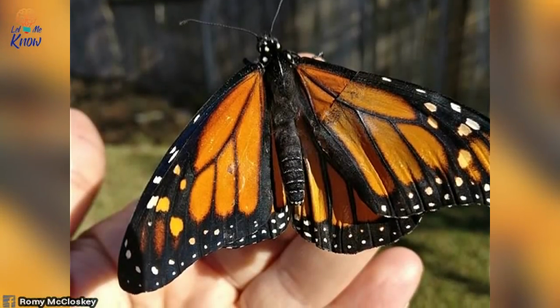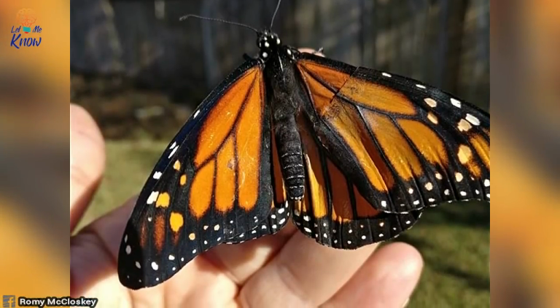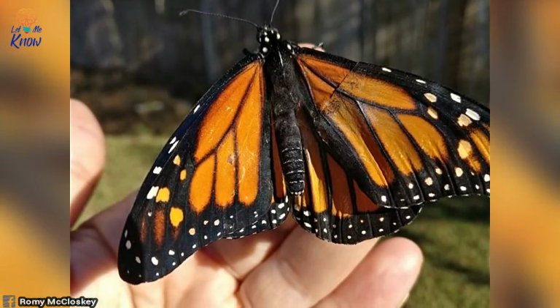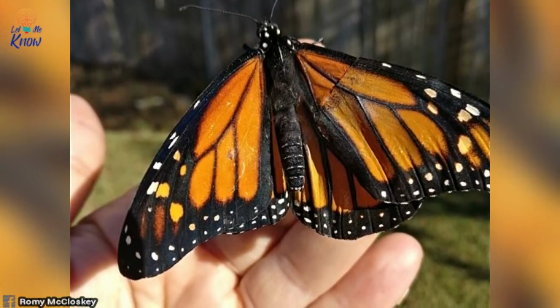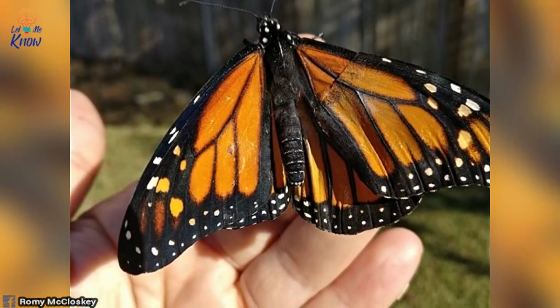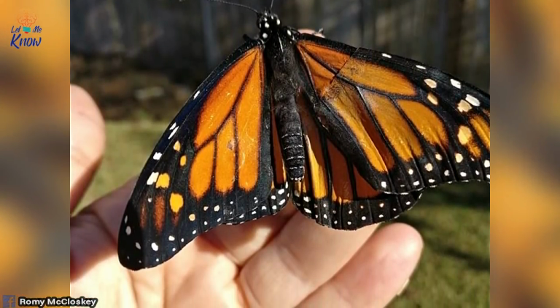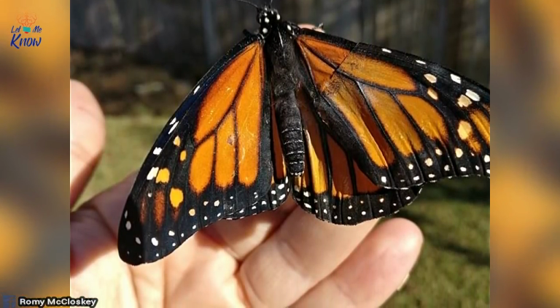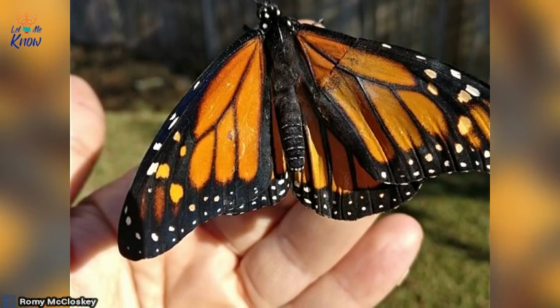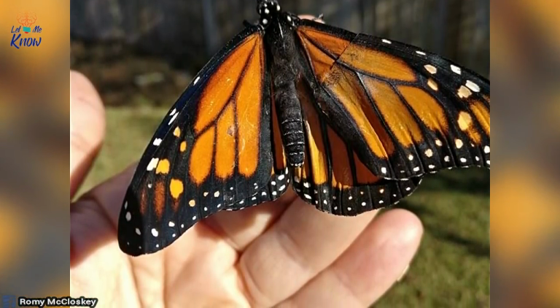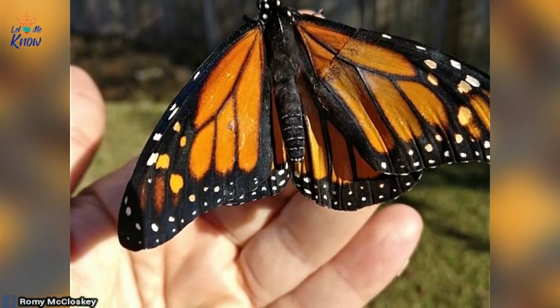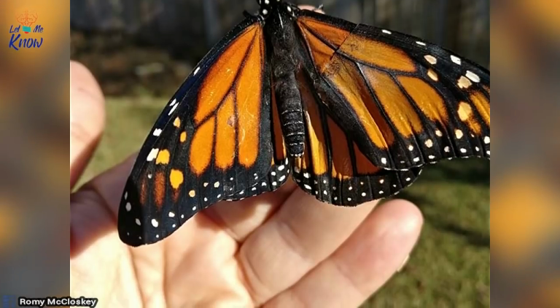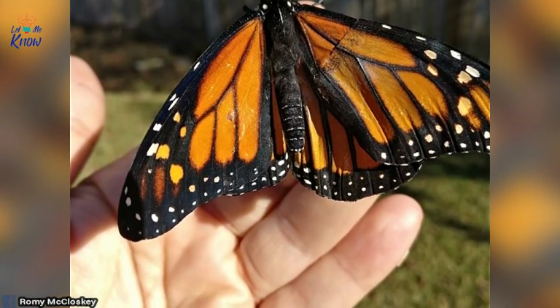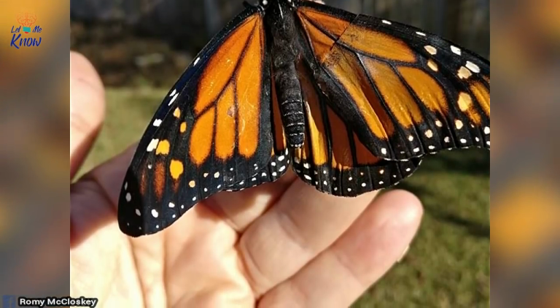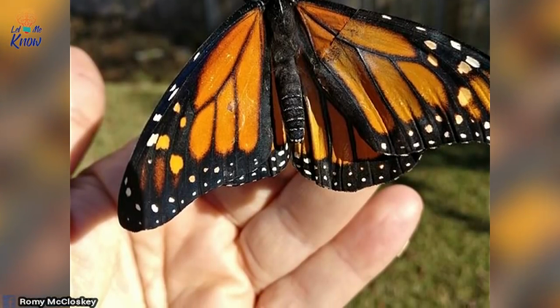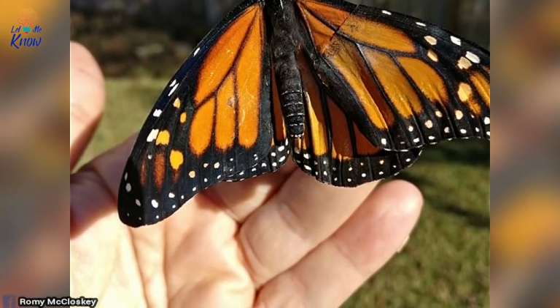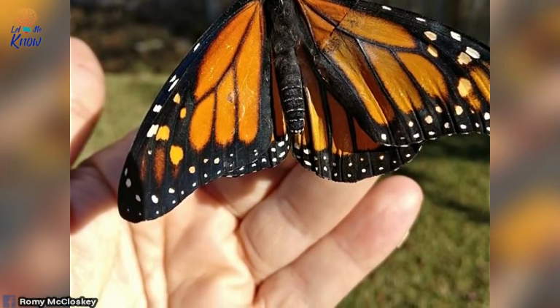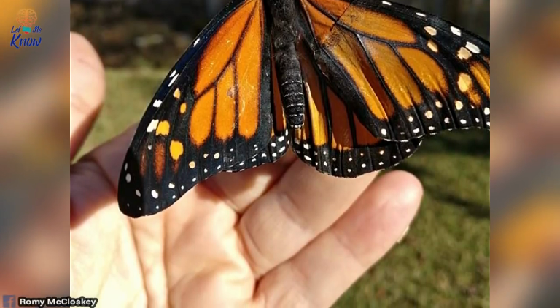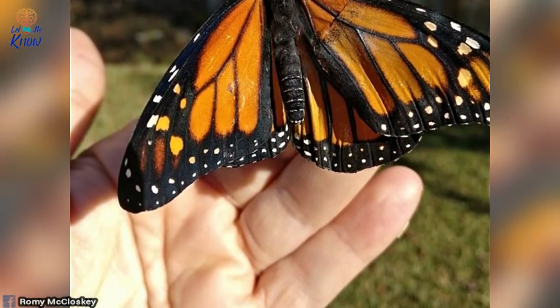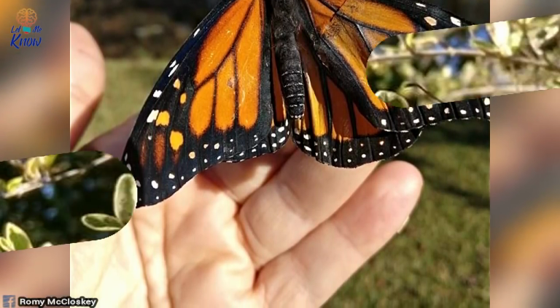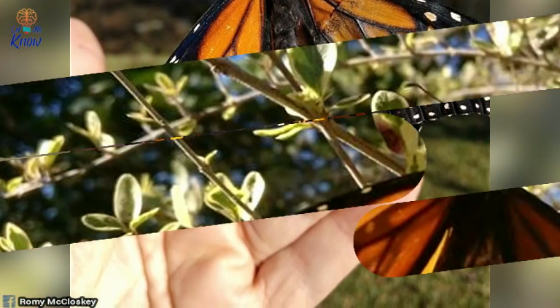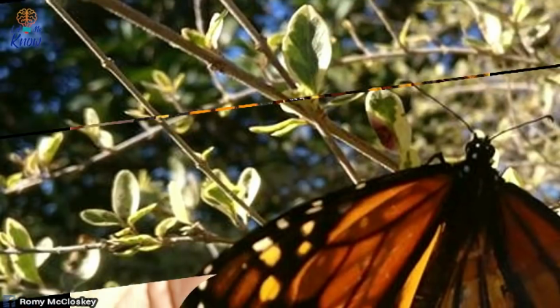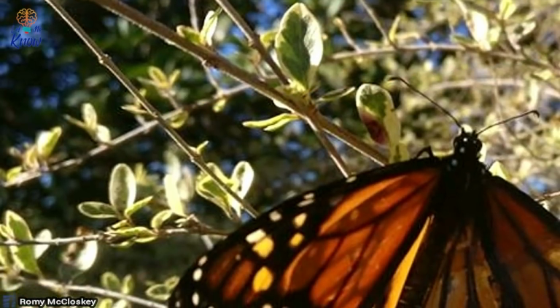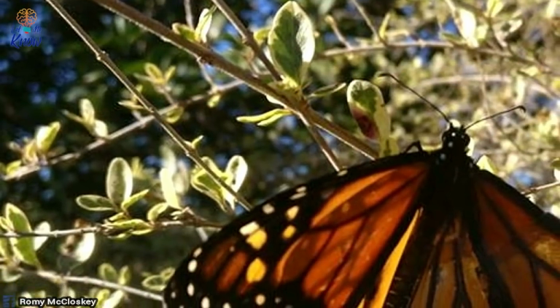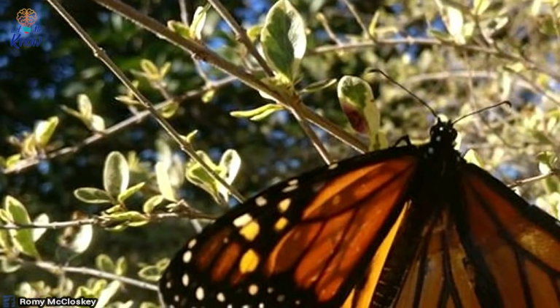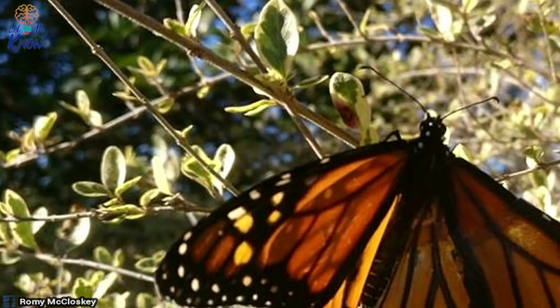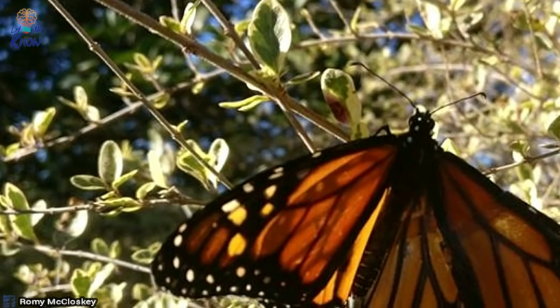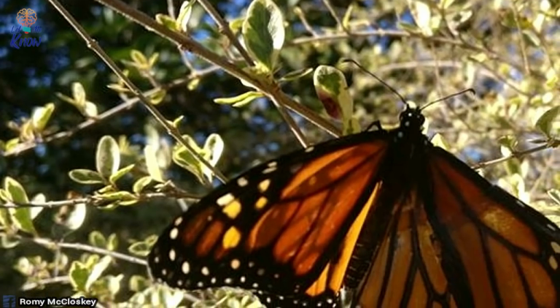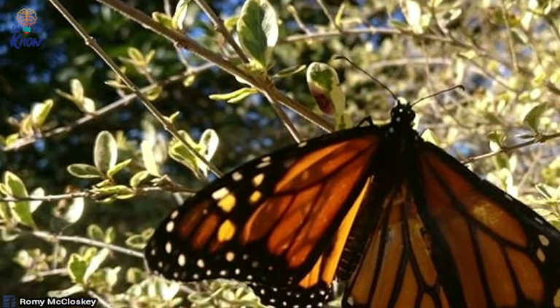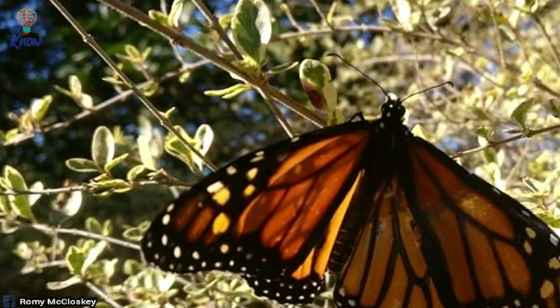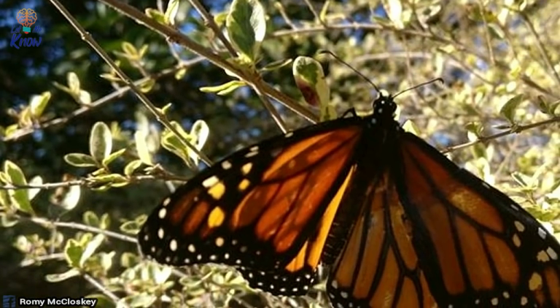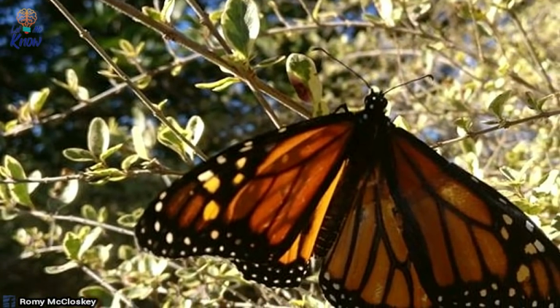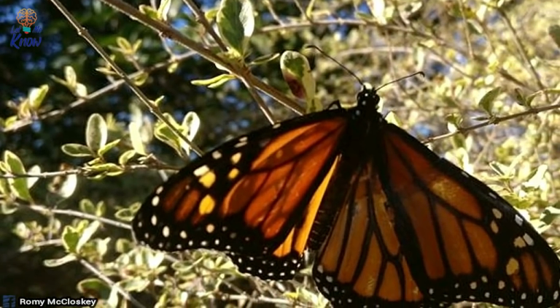The next day, after a bit of rest, it was time for the gorgeous creature to take flight. Sure enough, after a quick rest, the monarch butterfly was off and away.